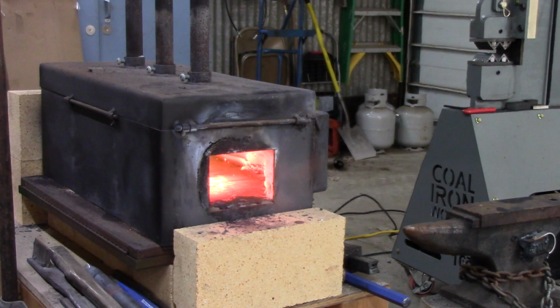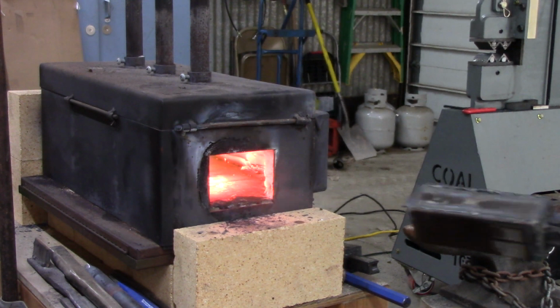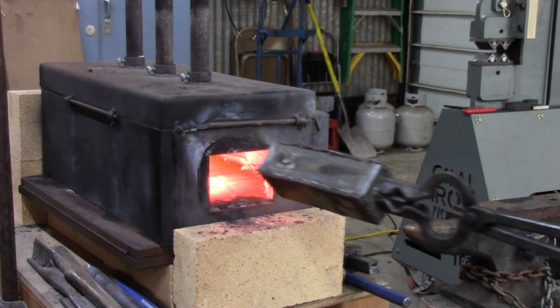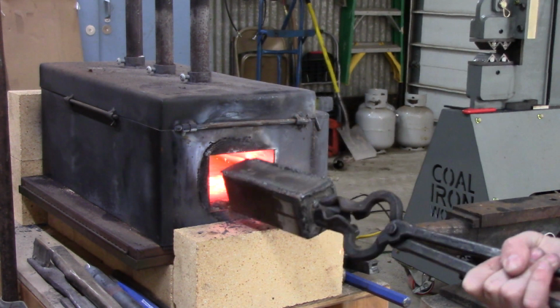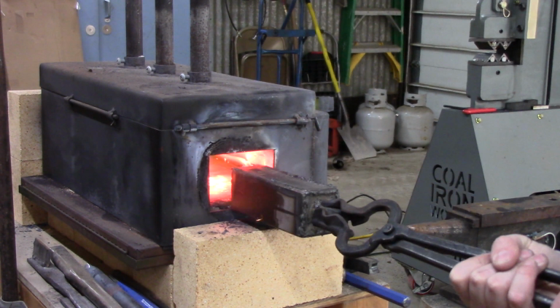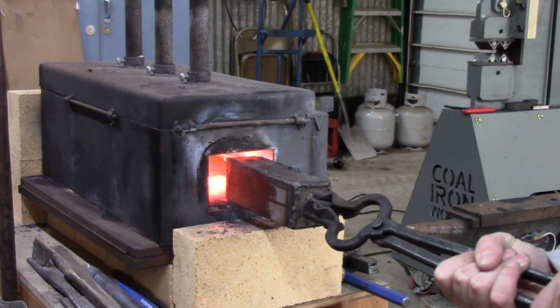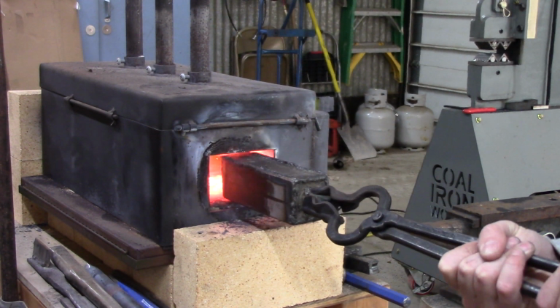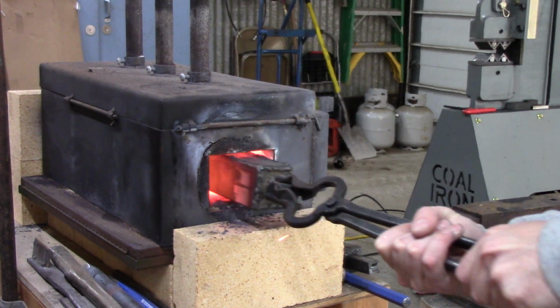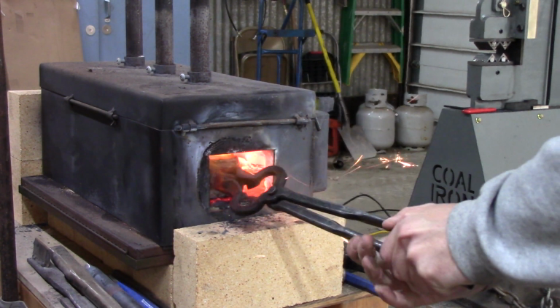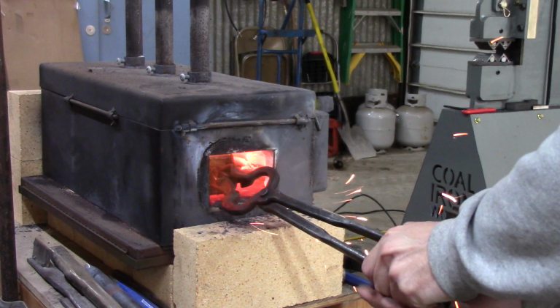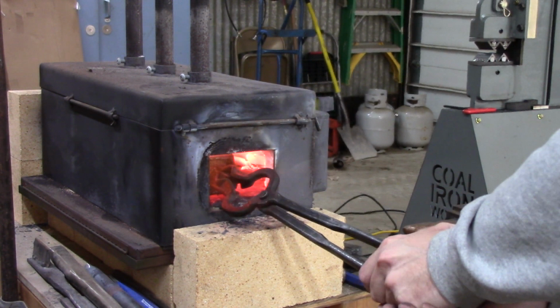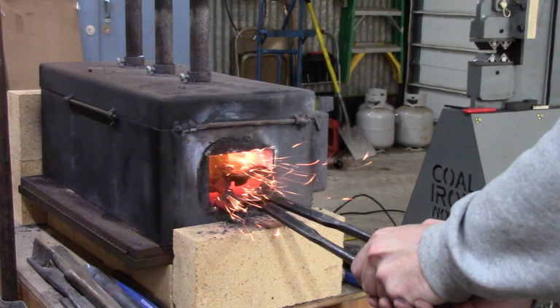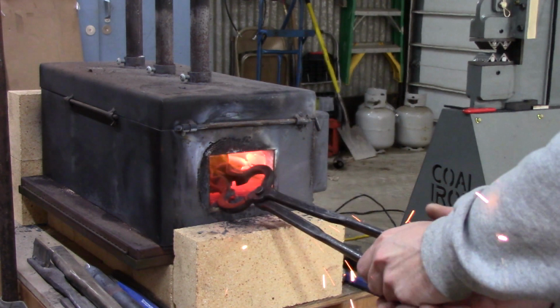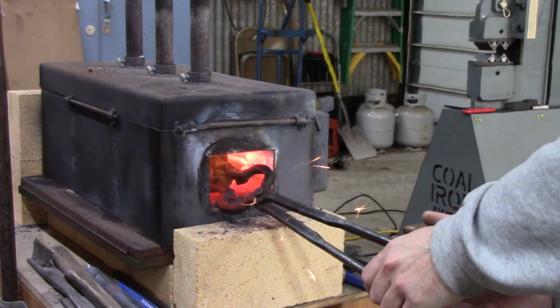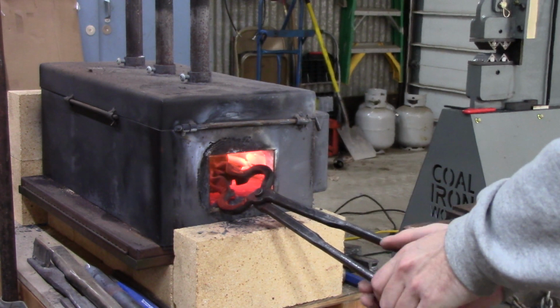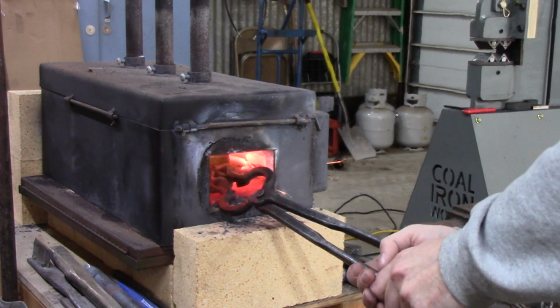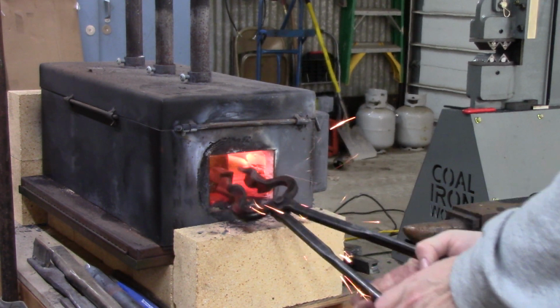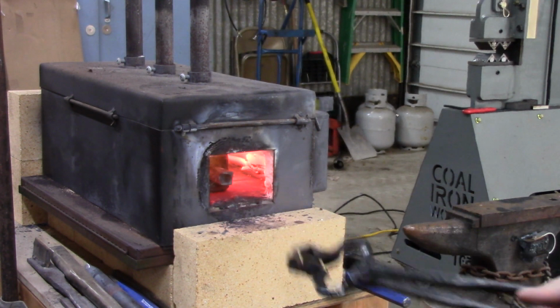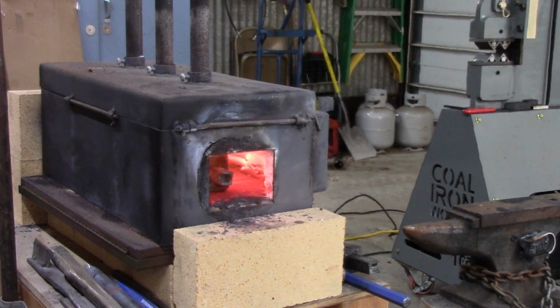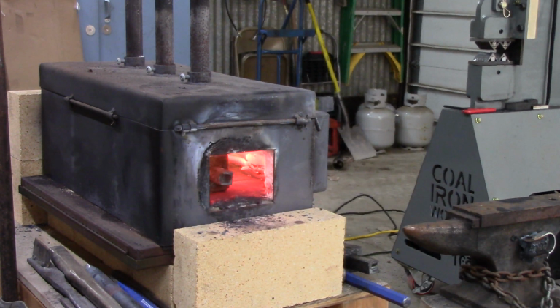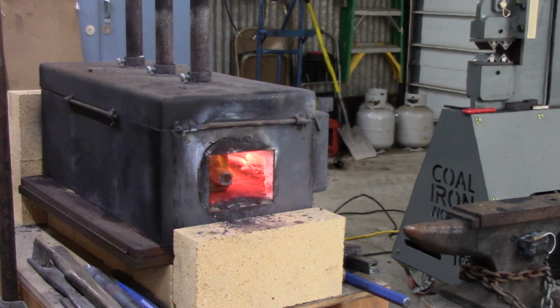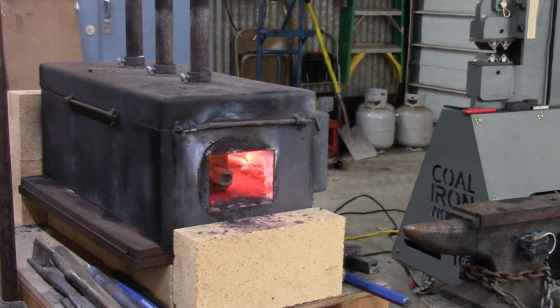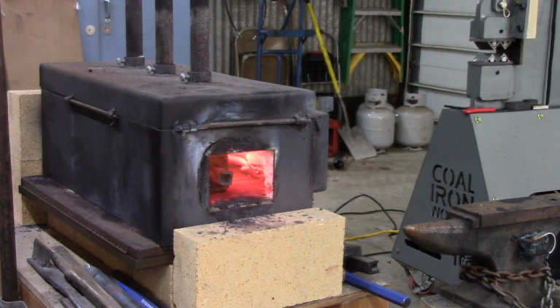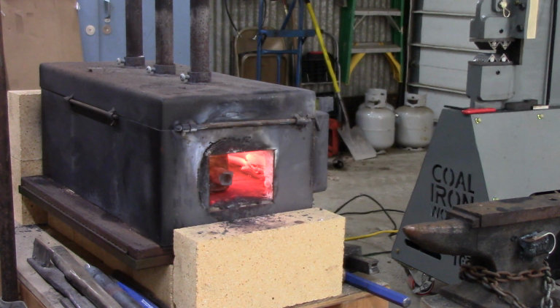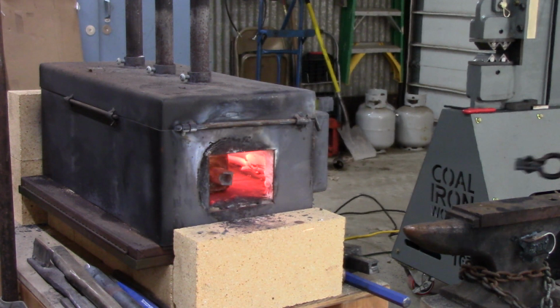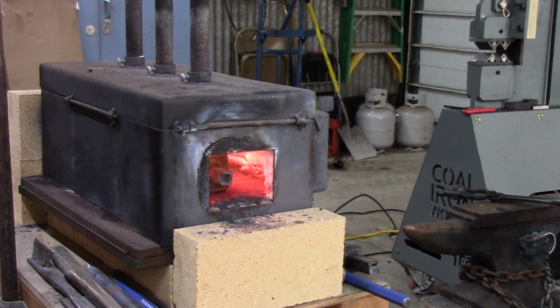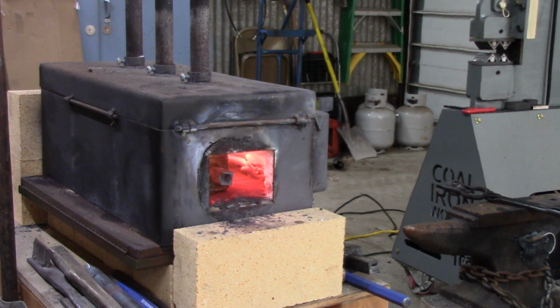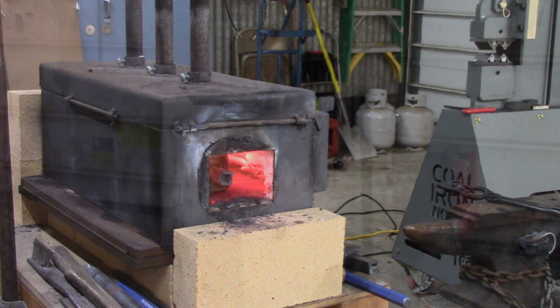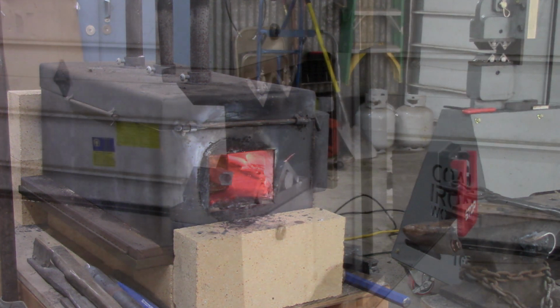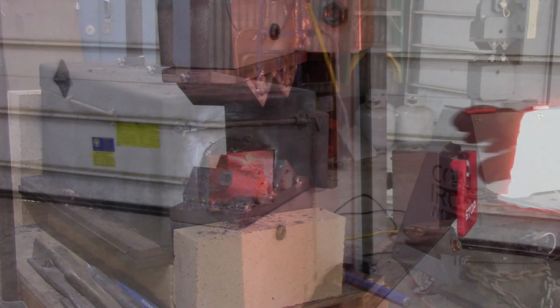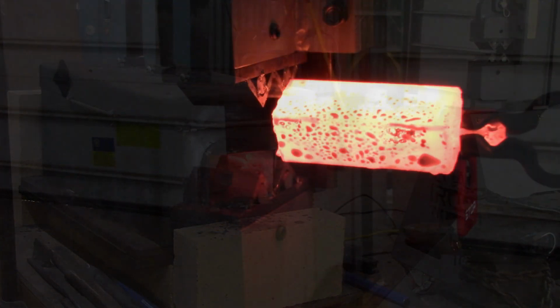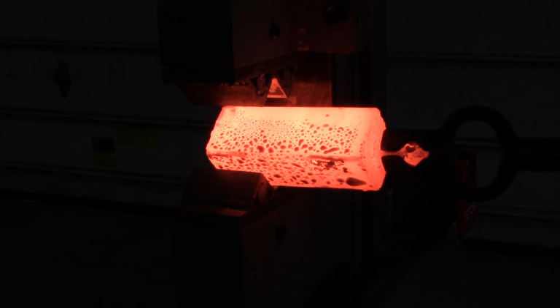I'm going to go straight to the forge shot because I'm not going to subject you all to how I weld things together, which is not professional. You can see some sparks flying out of the forge — that's powdered steel that was on the outside of the can and a little bit that was leaking.